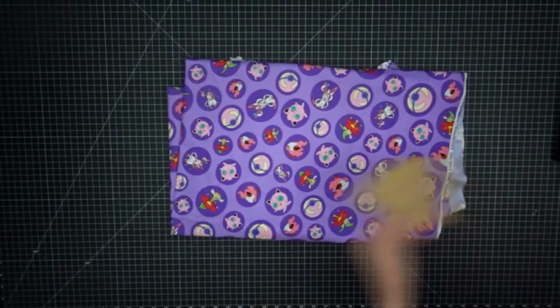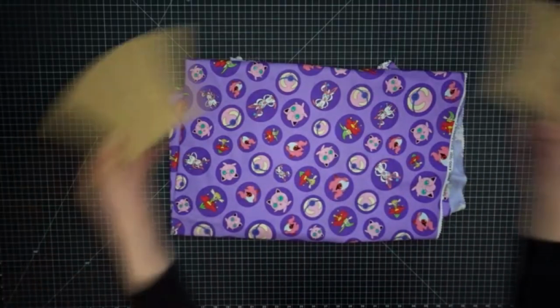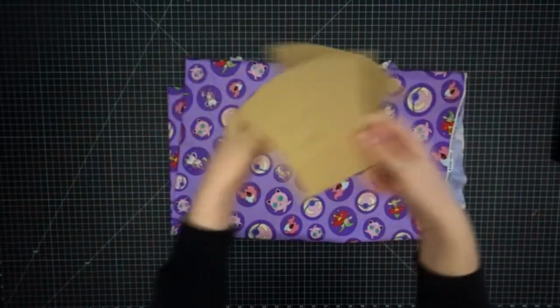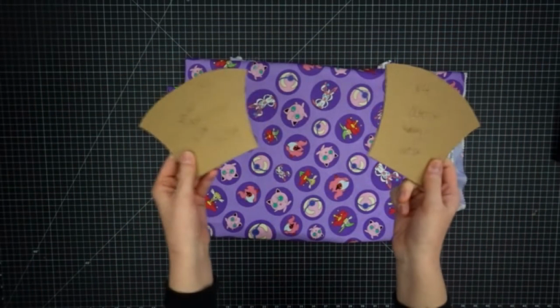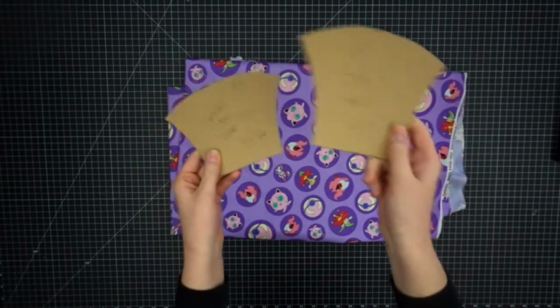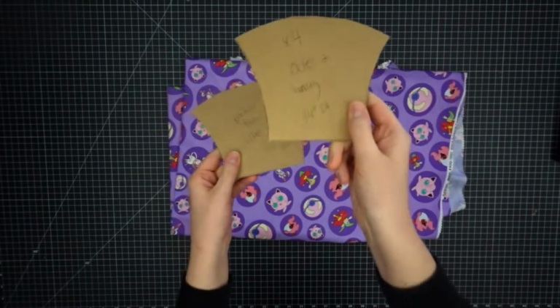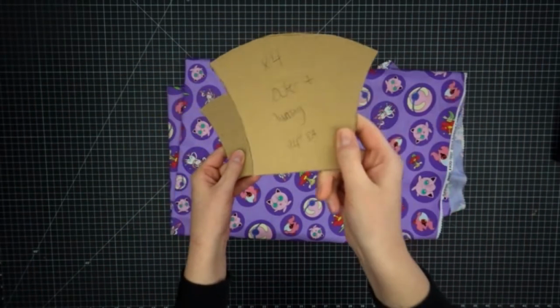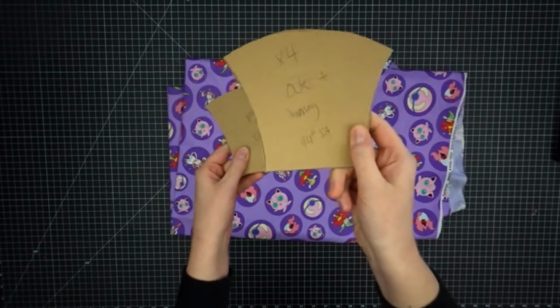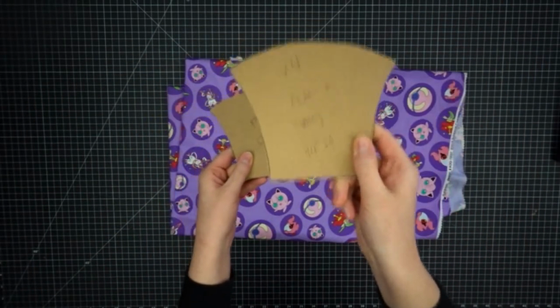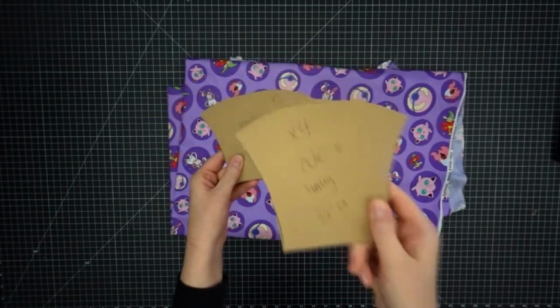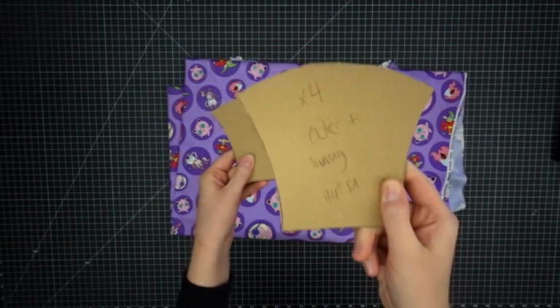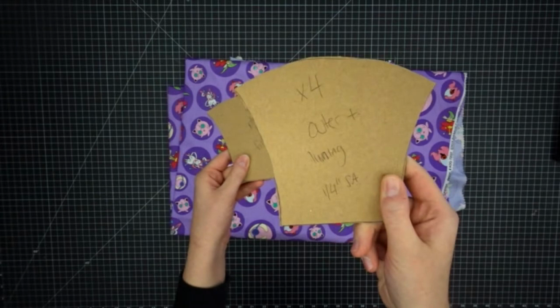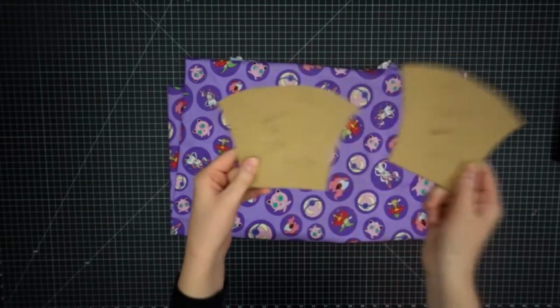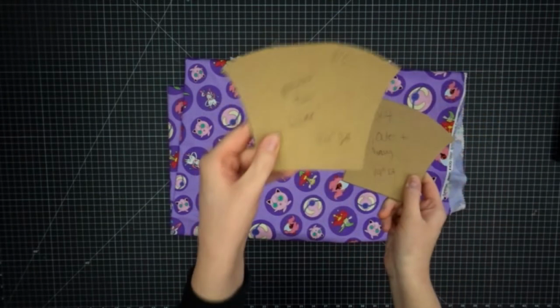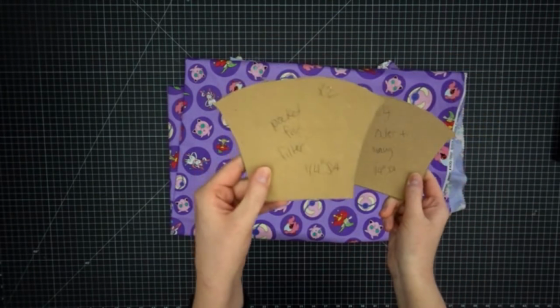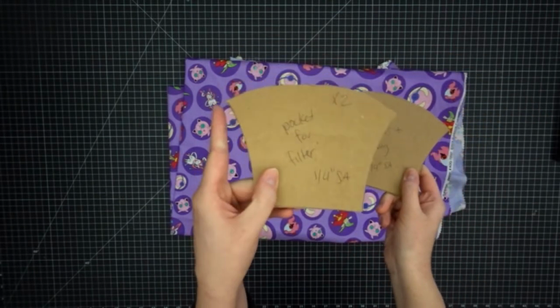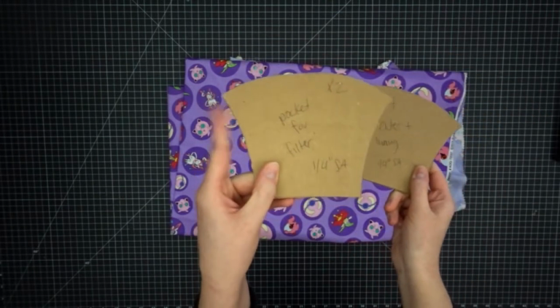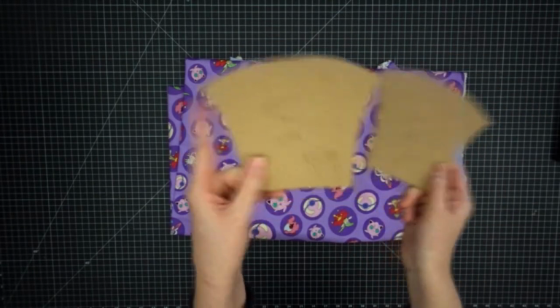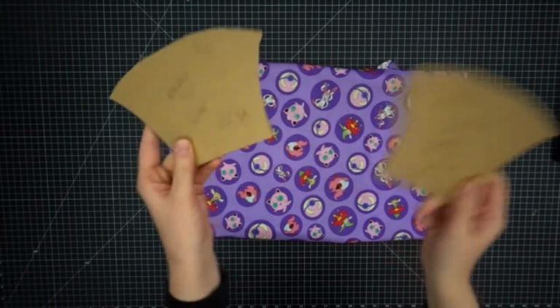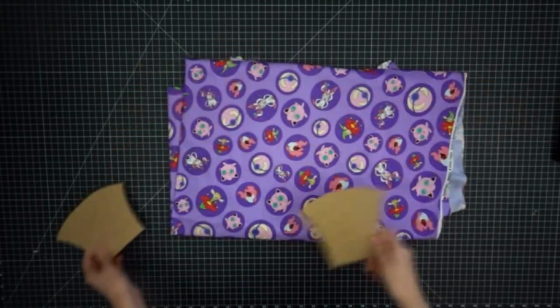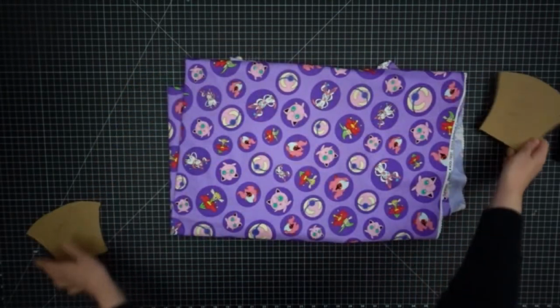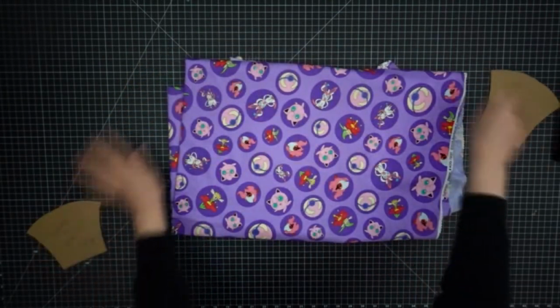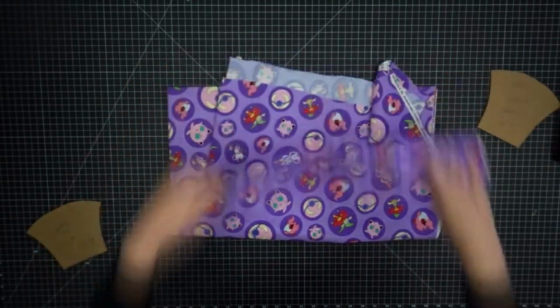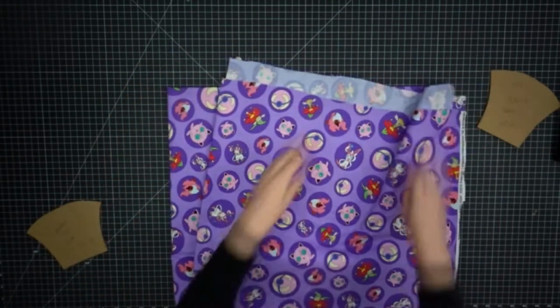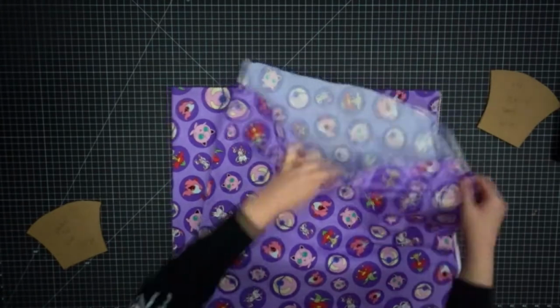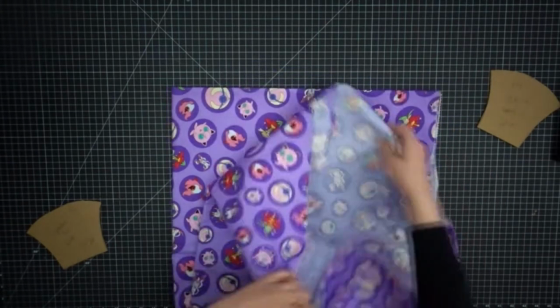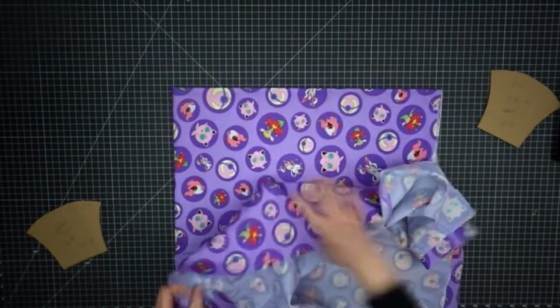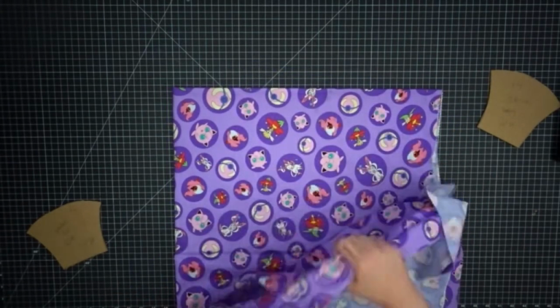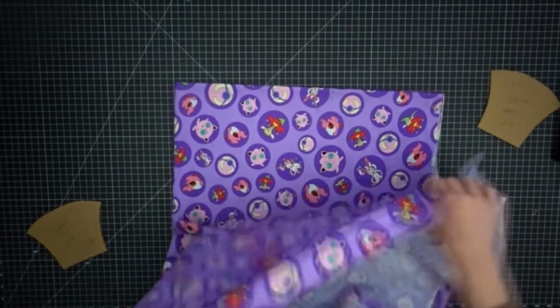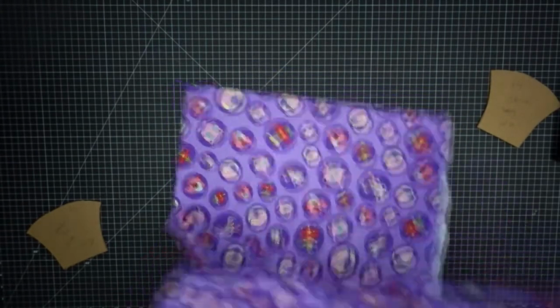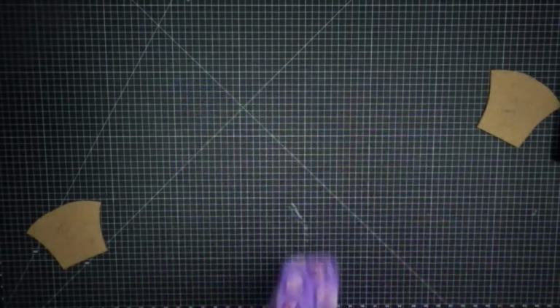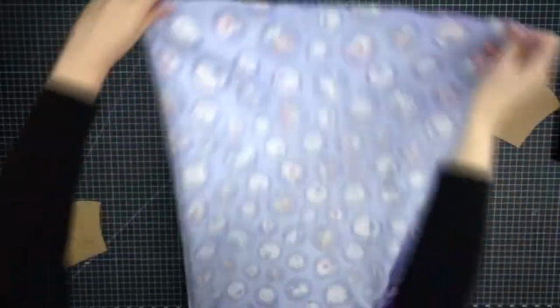Now grab your pattern pieces. I digitized the patterns I'm using here and have them available for free in the description below. One pattern piece is going to be used for the outside and lining, and one pattern piece will be used for the filter pocket.